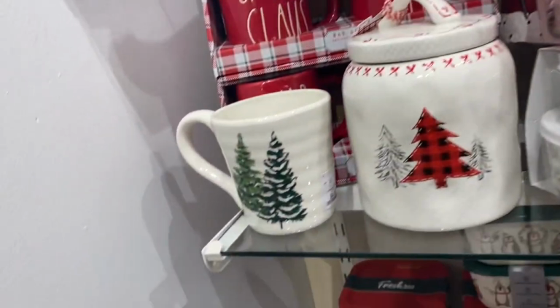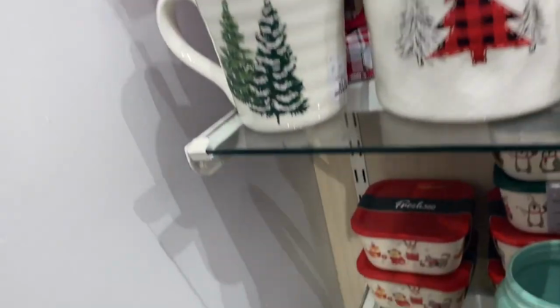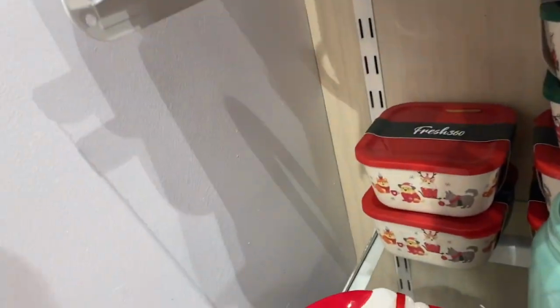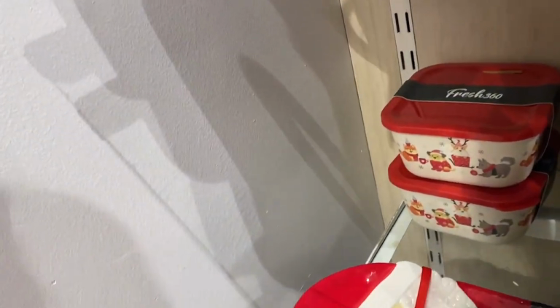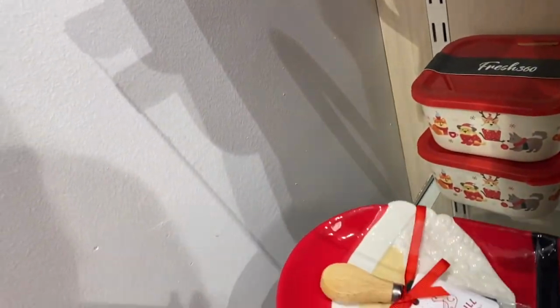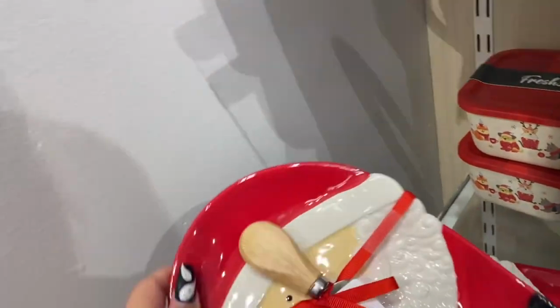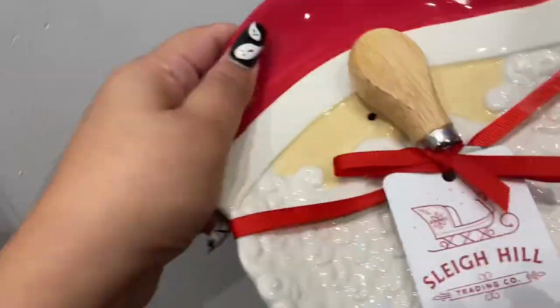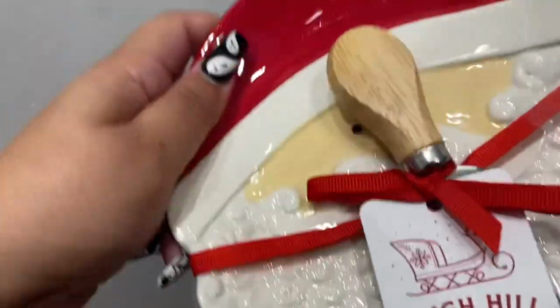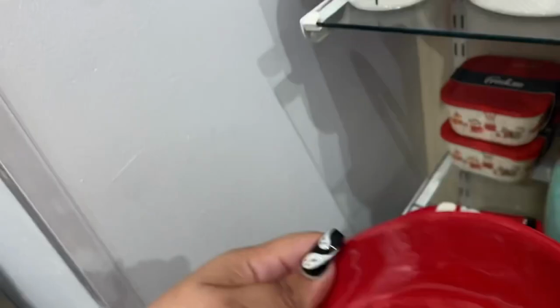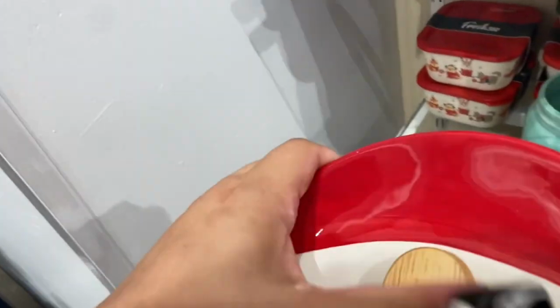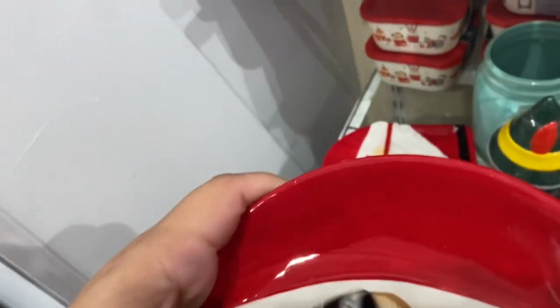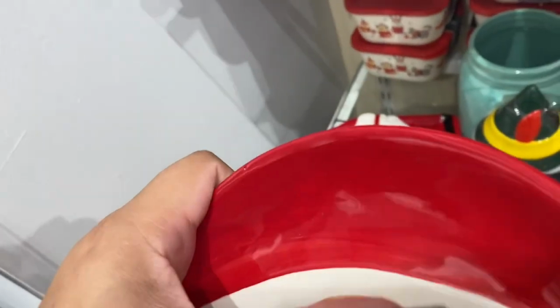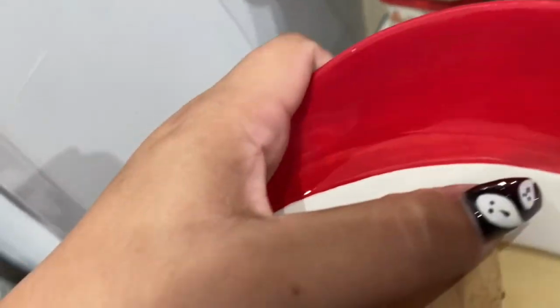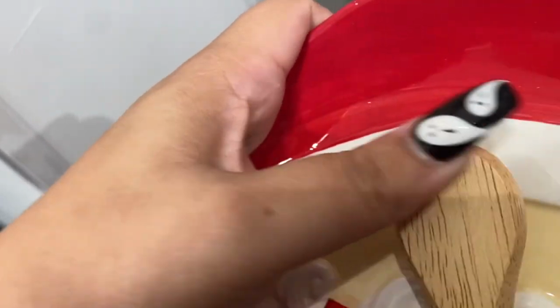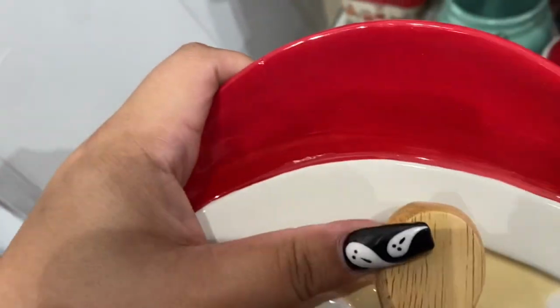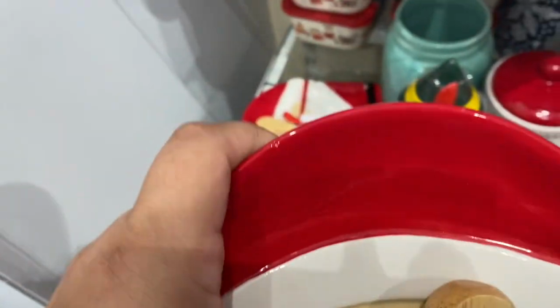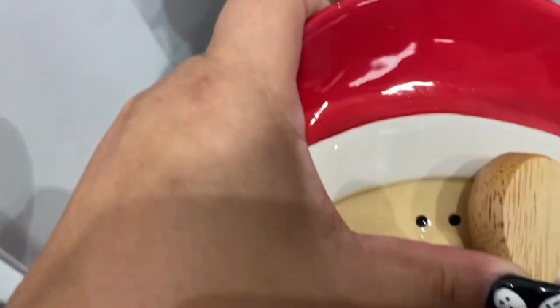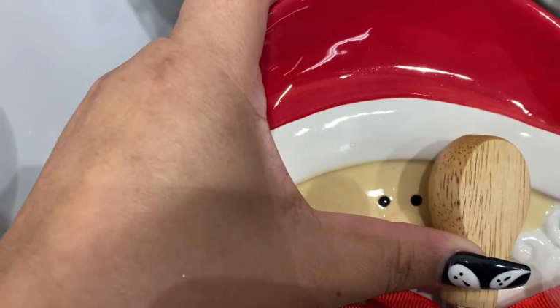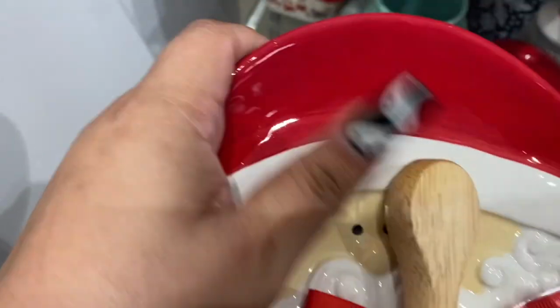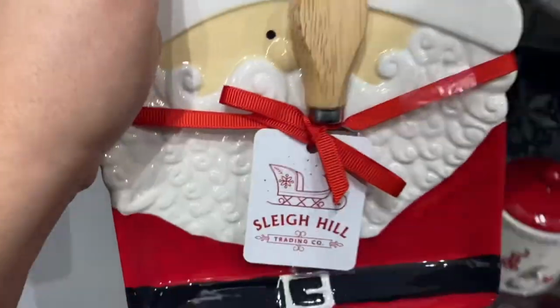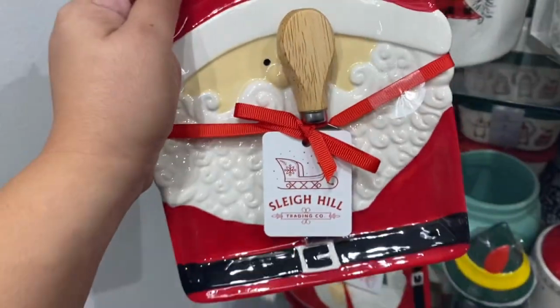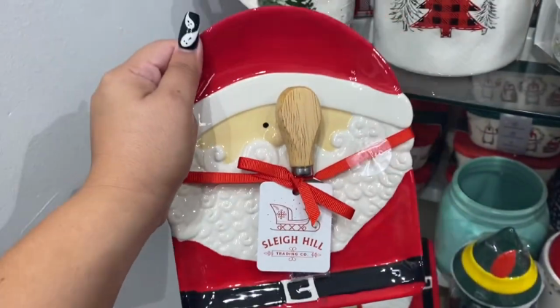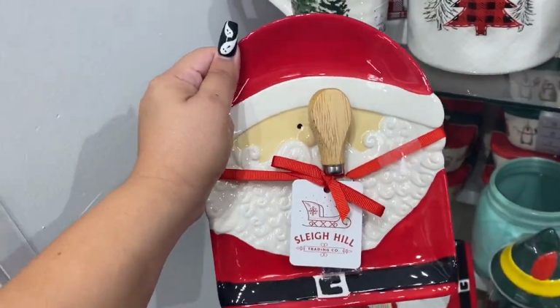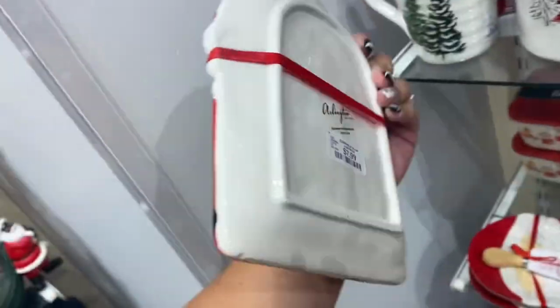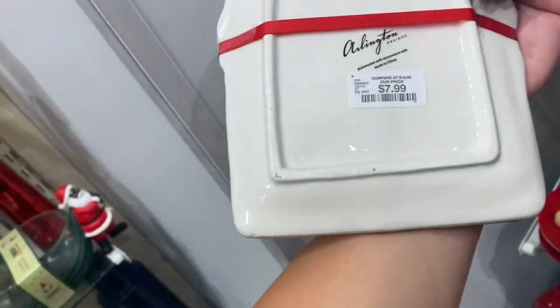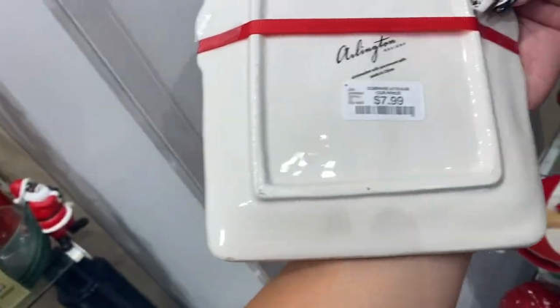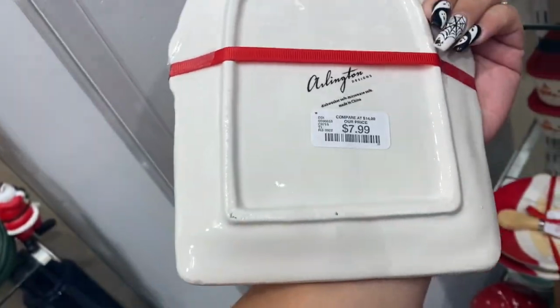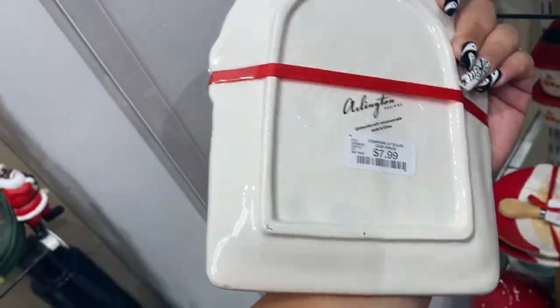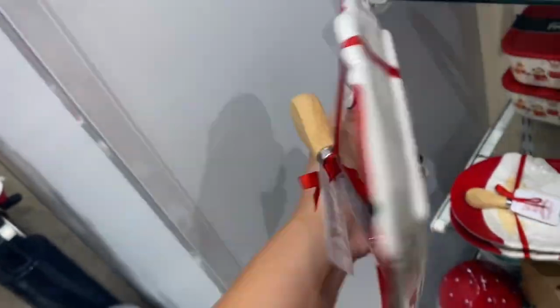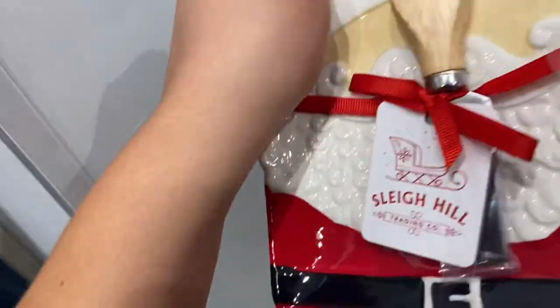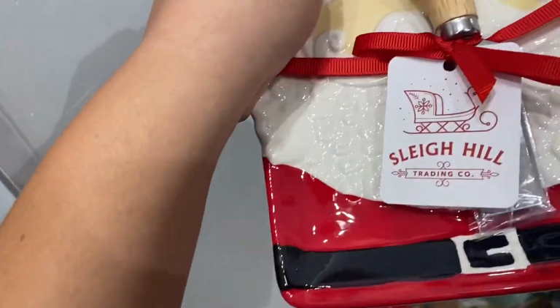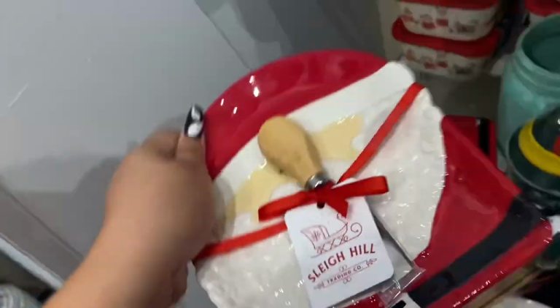This one is new — look how cute, it's Santa with tiny eyes. Let's see those tiny eyes! $7.99 and he comes with the spreader.